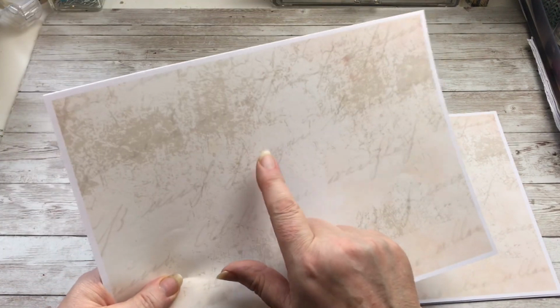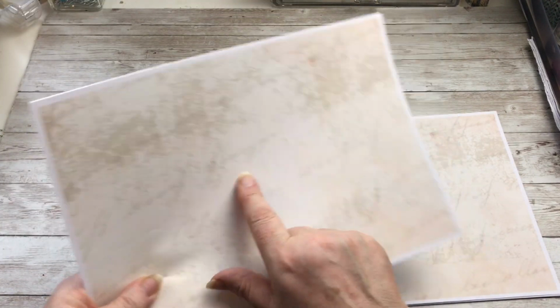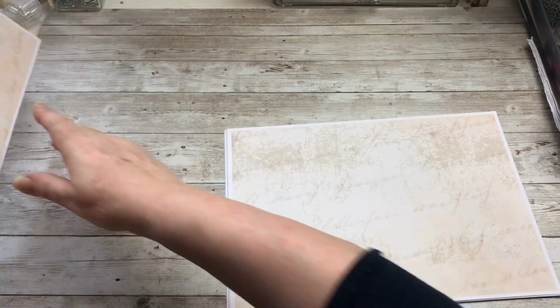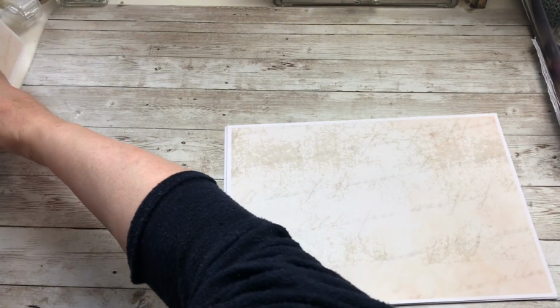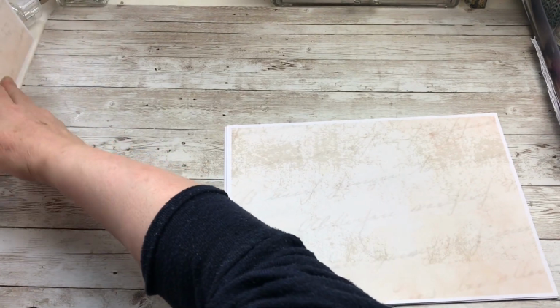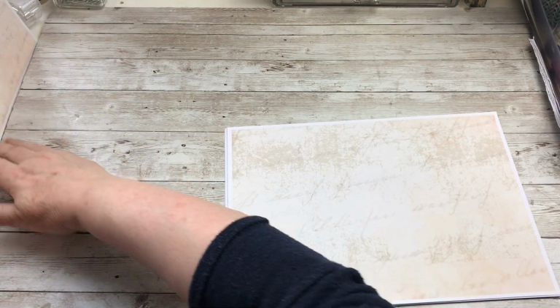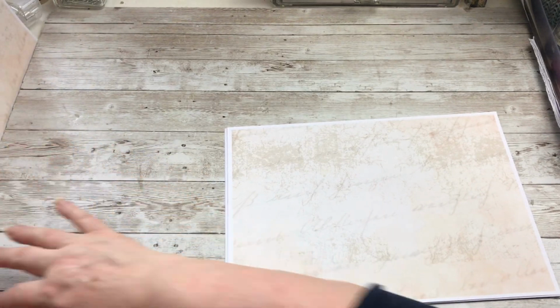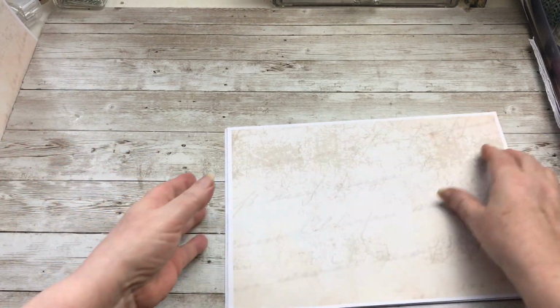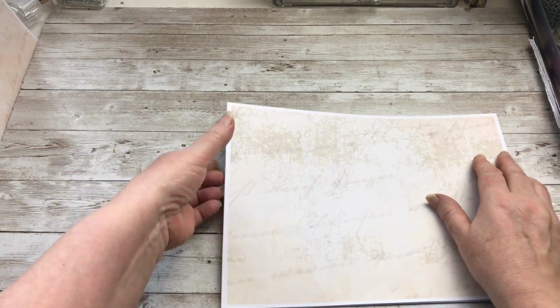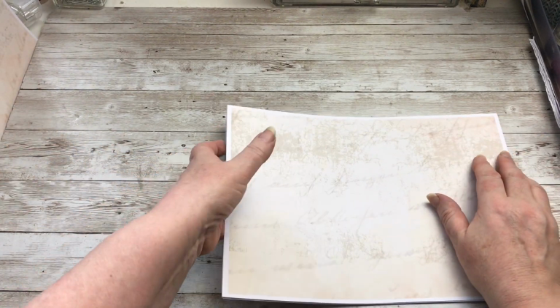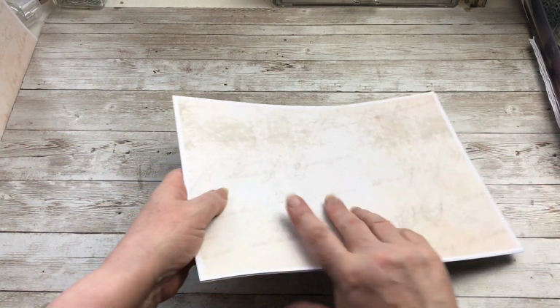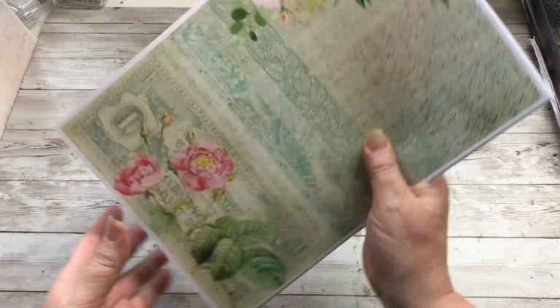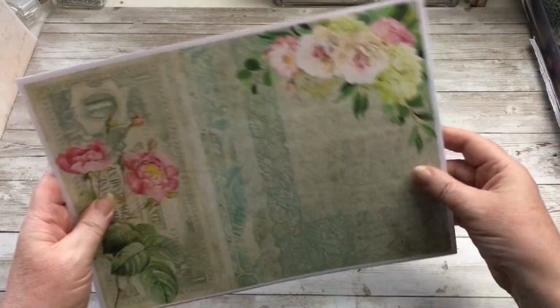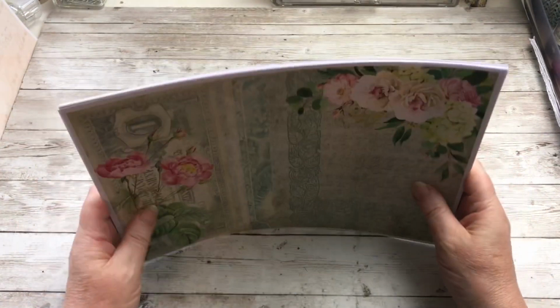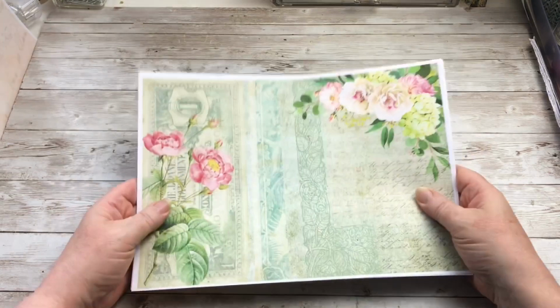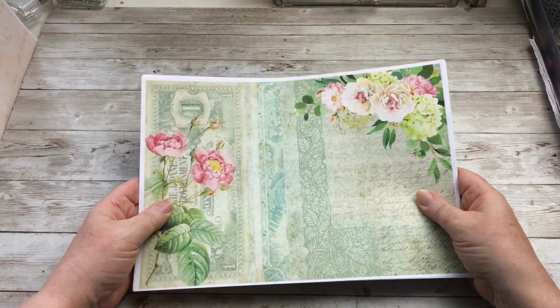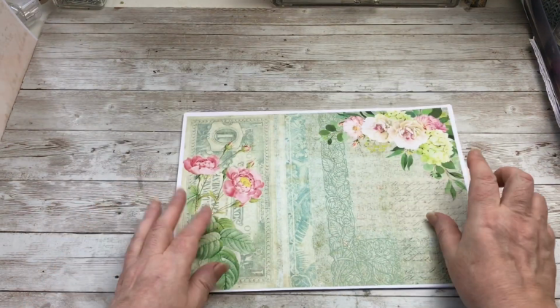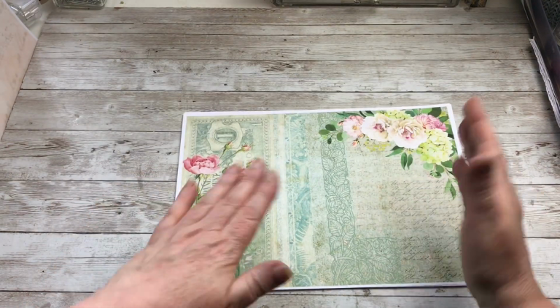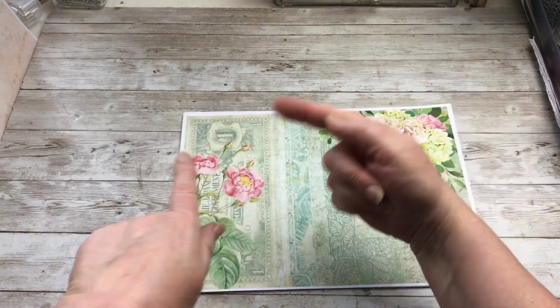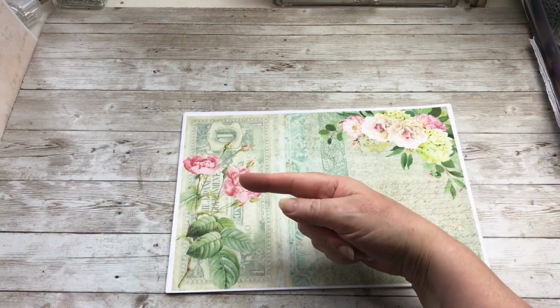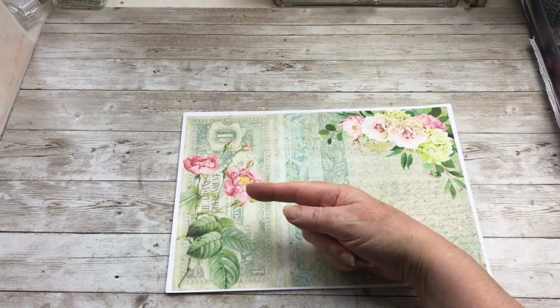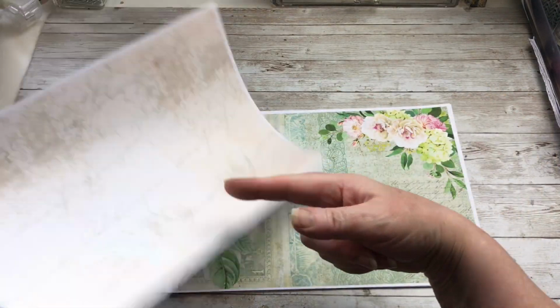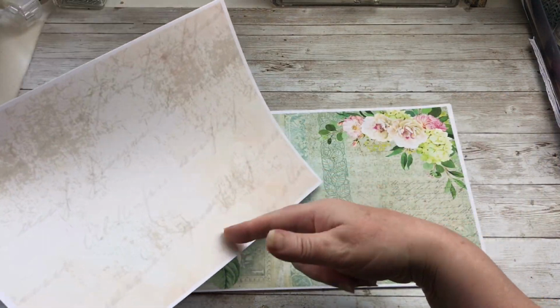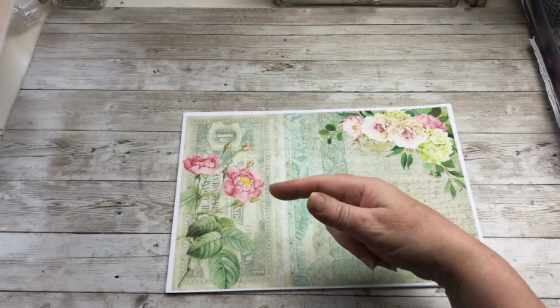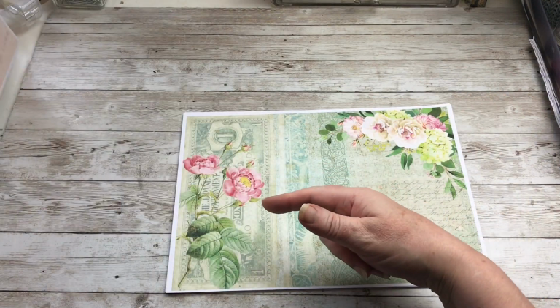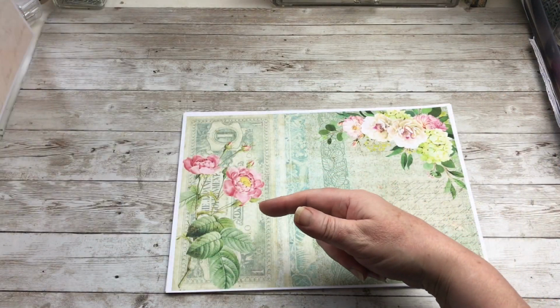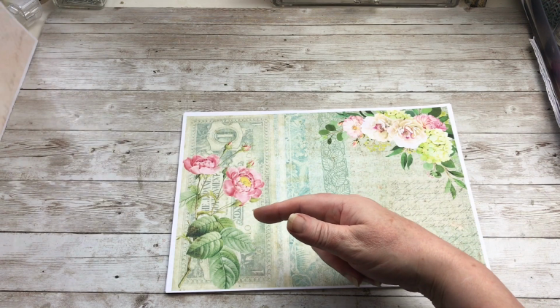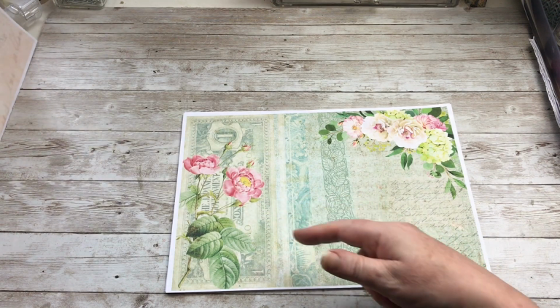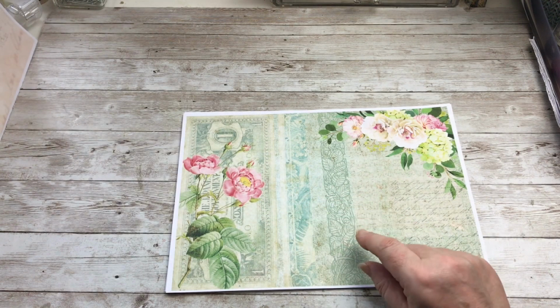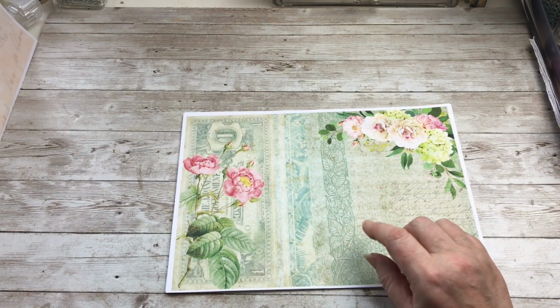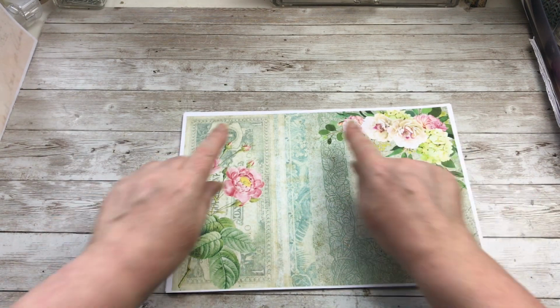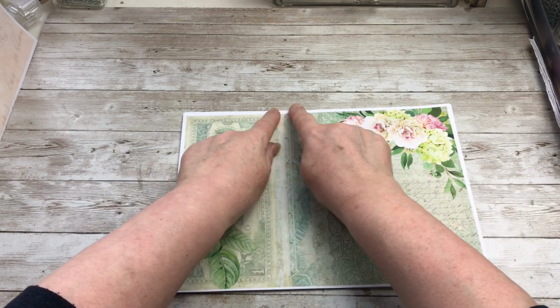So those three you're going to print on the back of the 12. But we do need a set of these as well. So once you've done your 12 and printed off your three background pages, you're ready to trim.